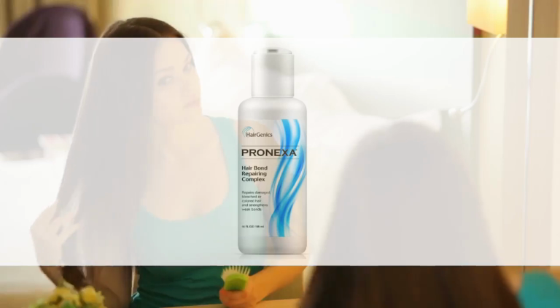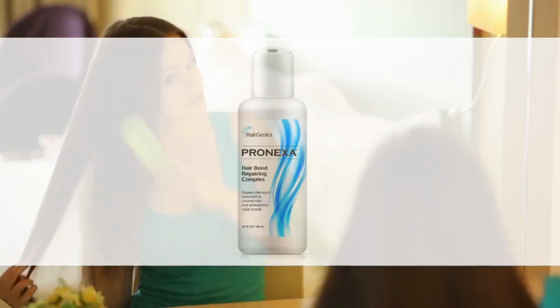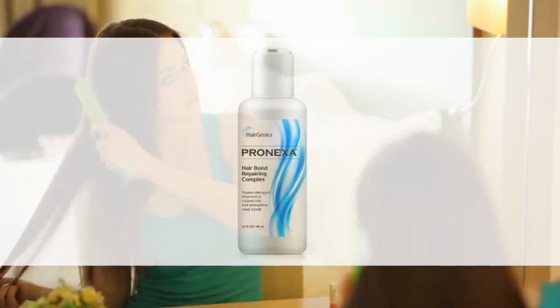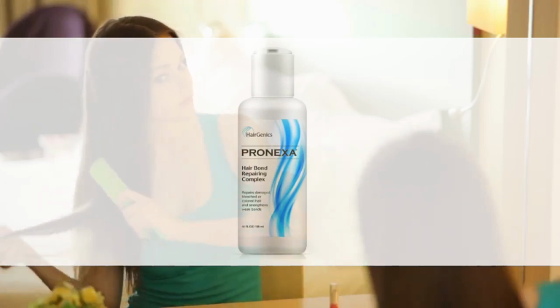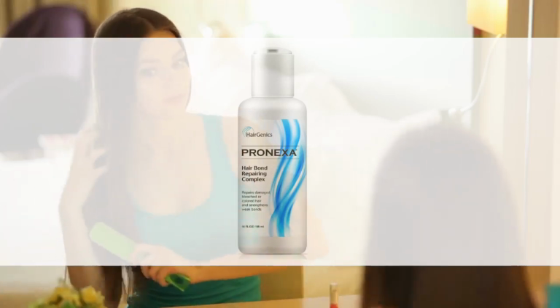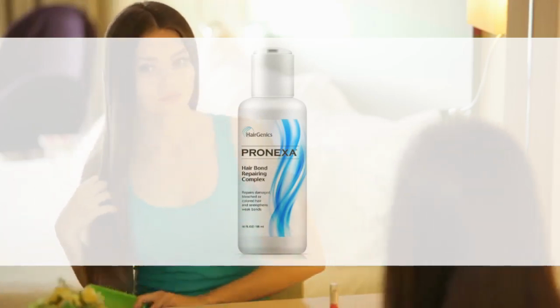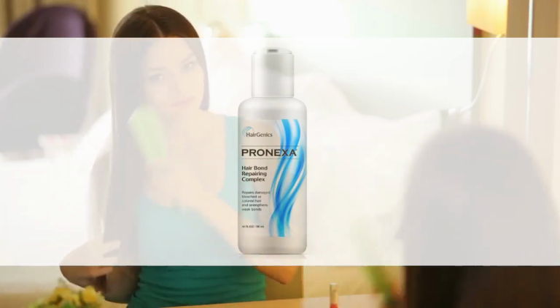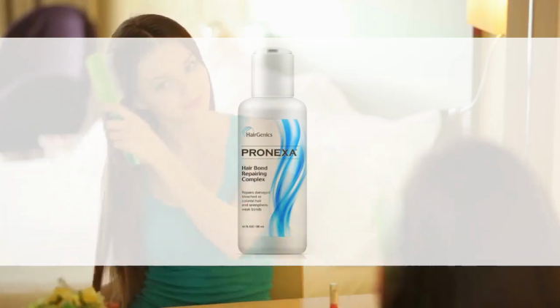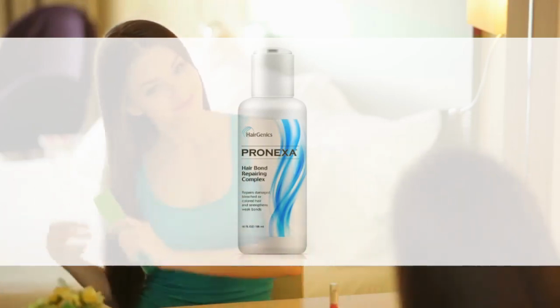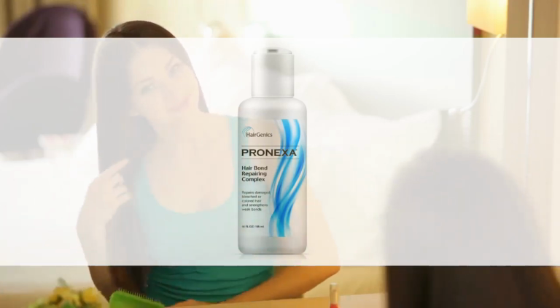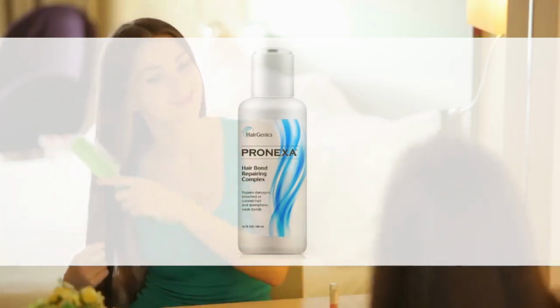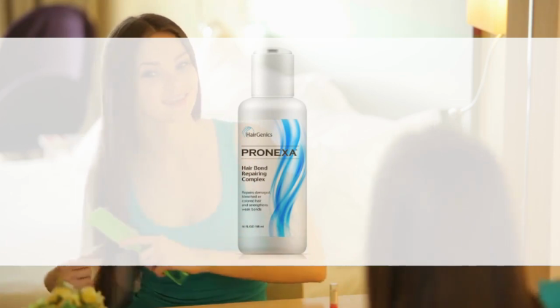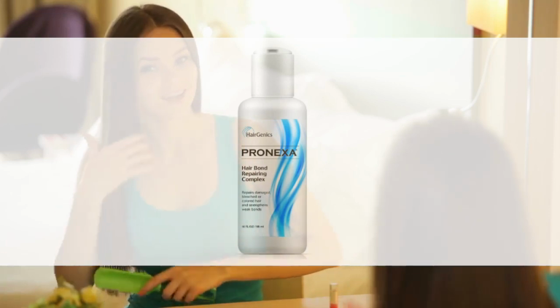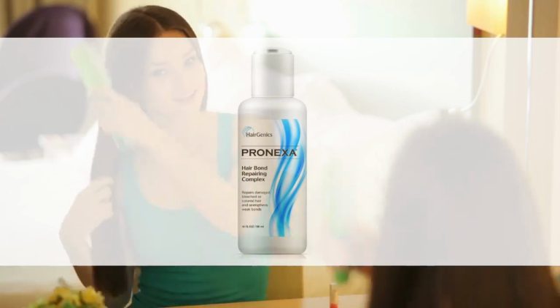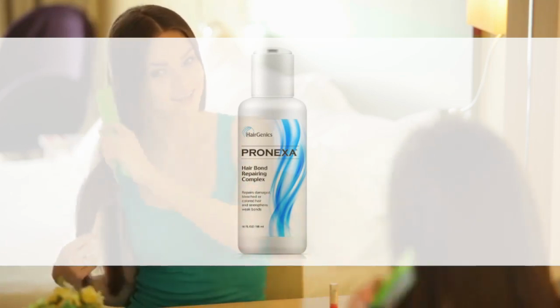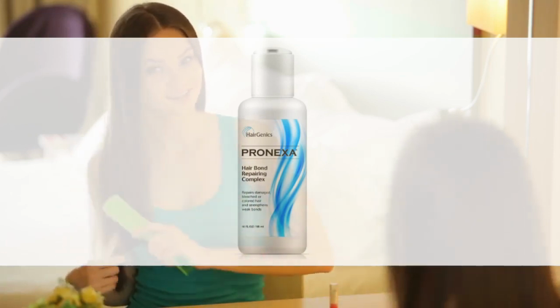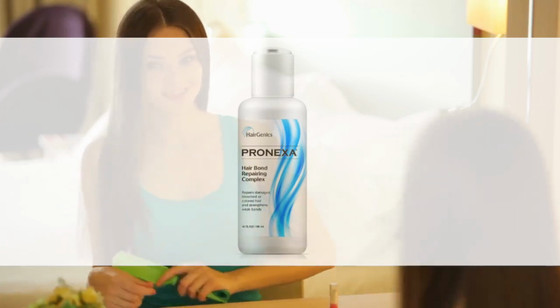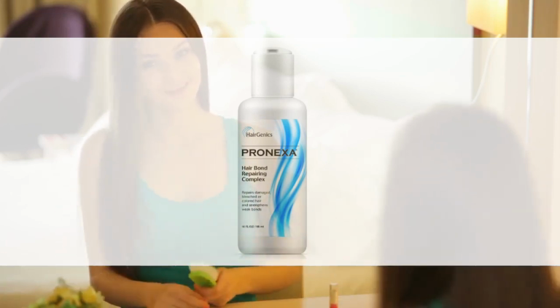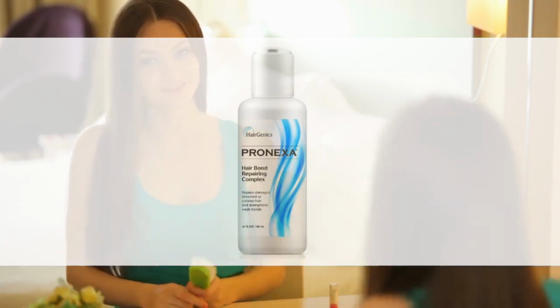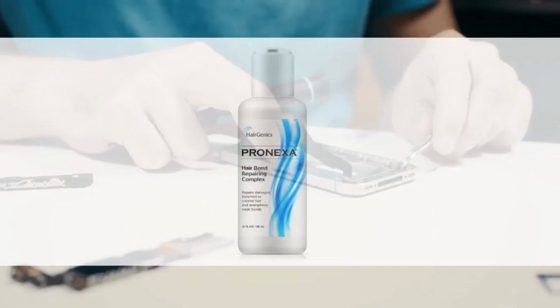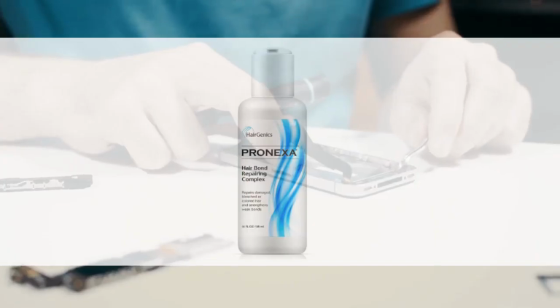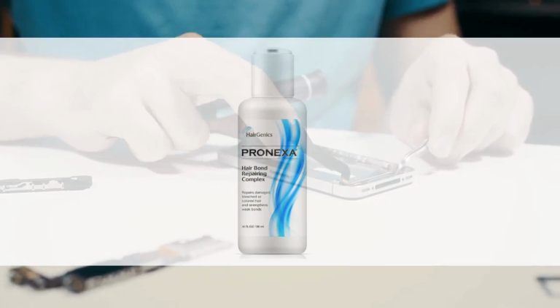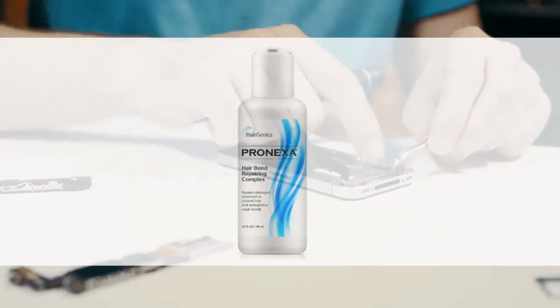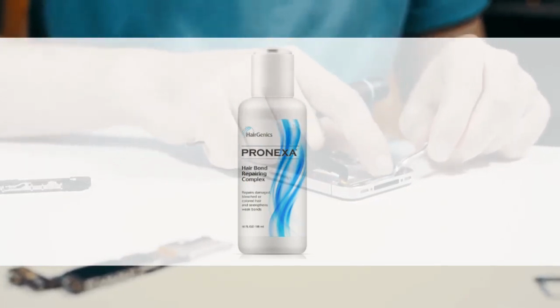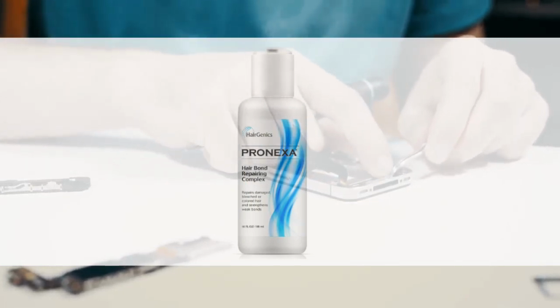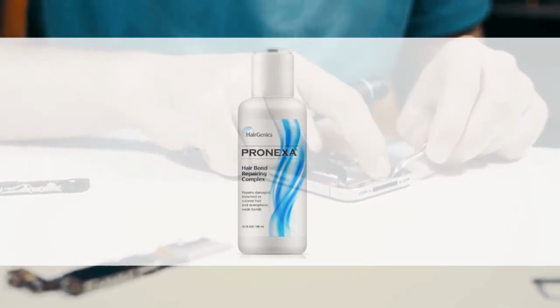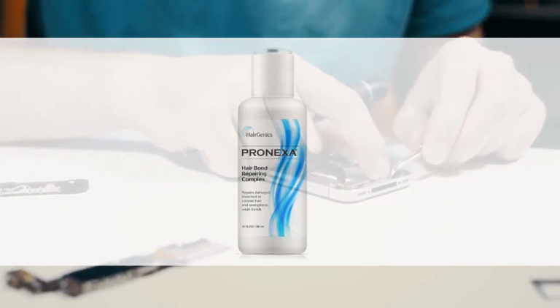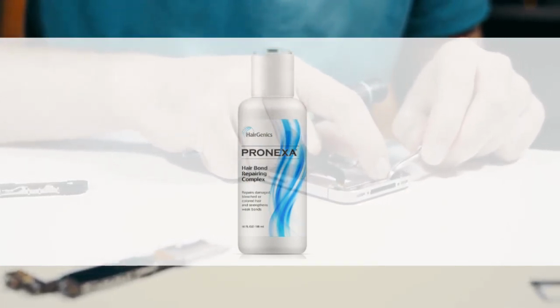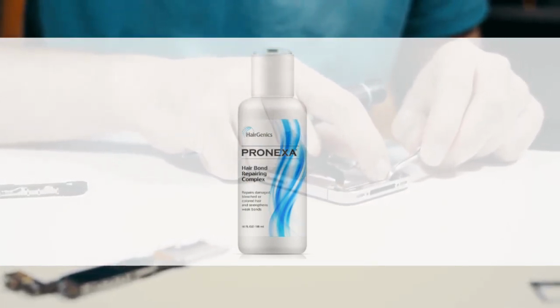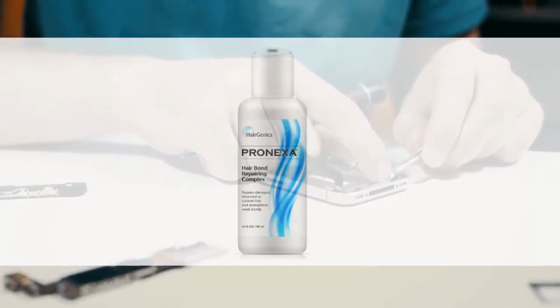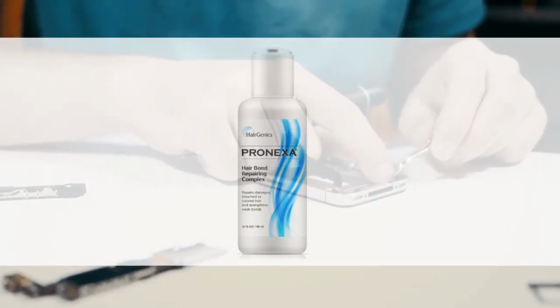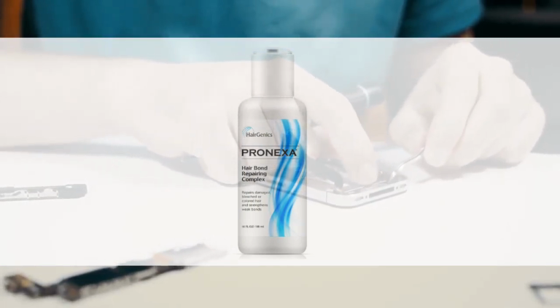Hairgenix Pronexa Hair Bonder Bond uses a patented combination of ingredients to relink the broken disulfide bonds caused by chemical or thermal damage. Works on every hair type, repairing bonds from within and strengthening hair bonds and repairing structural damage within your hair.